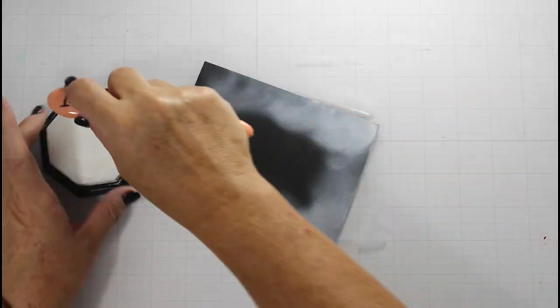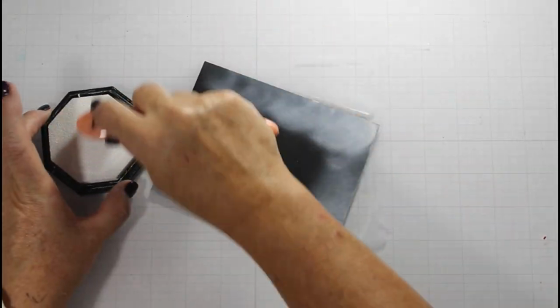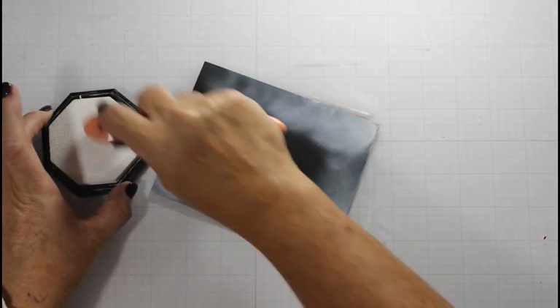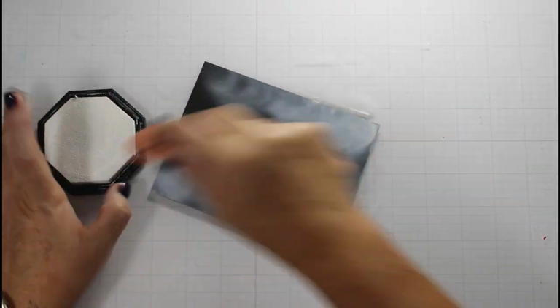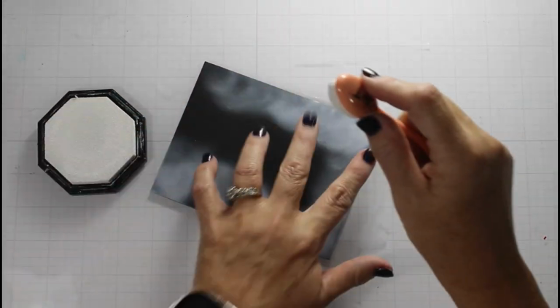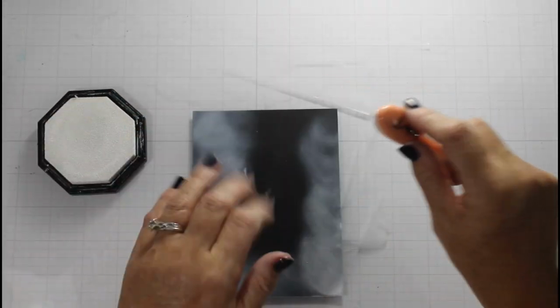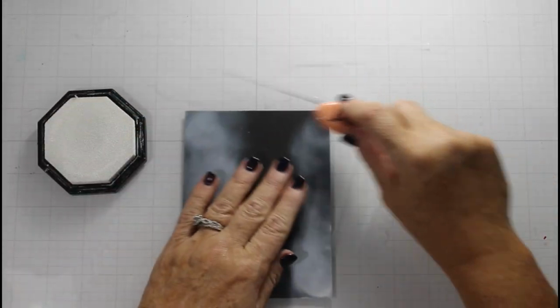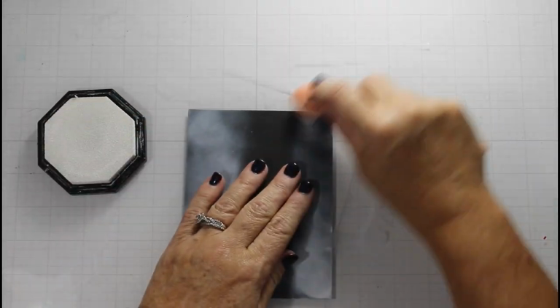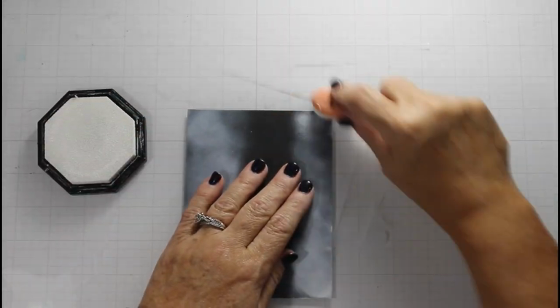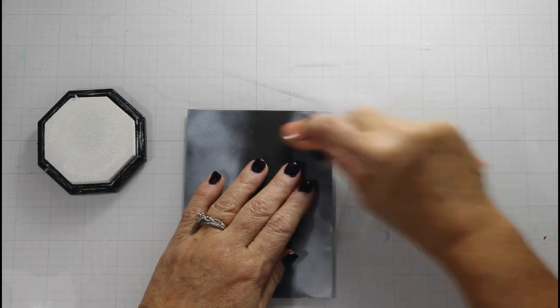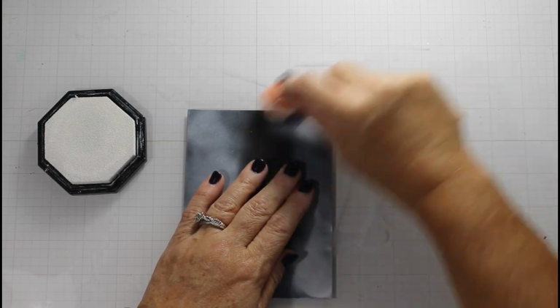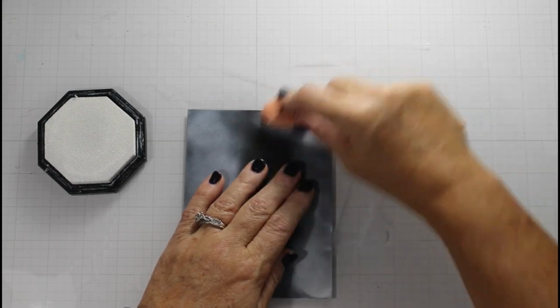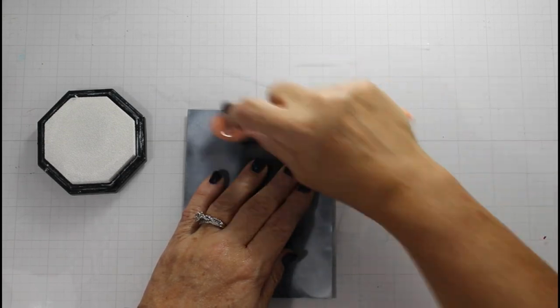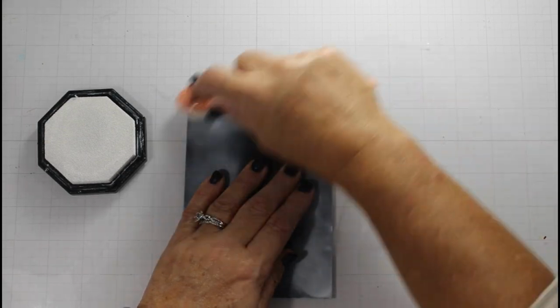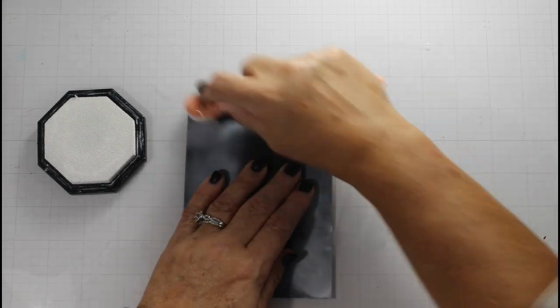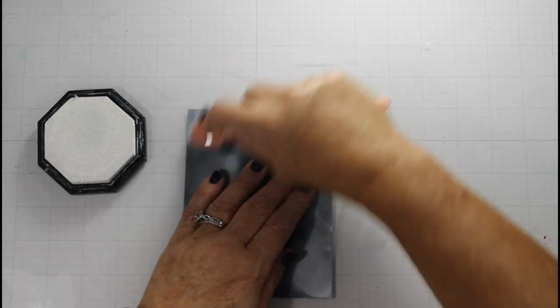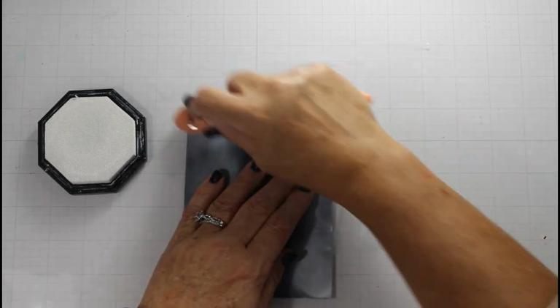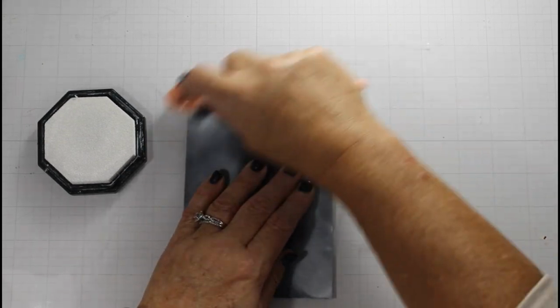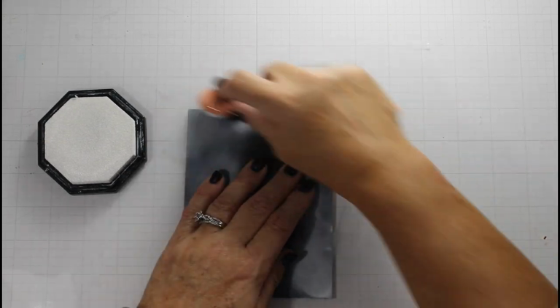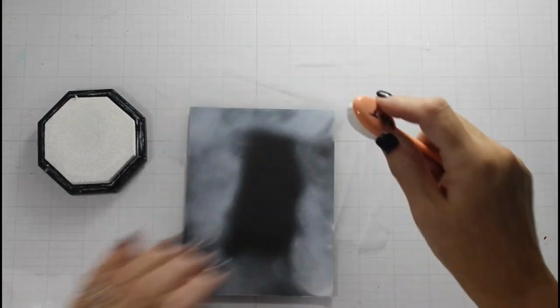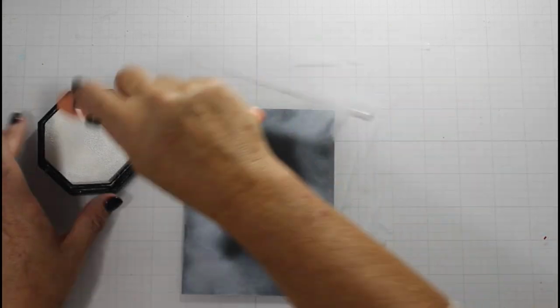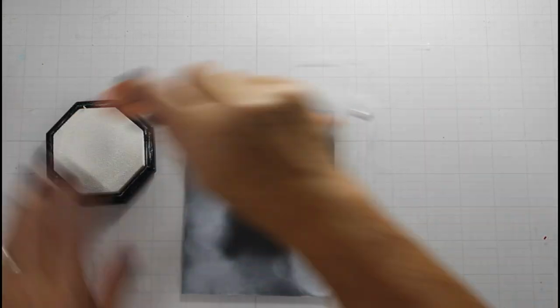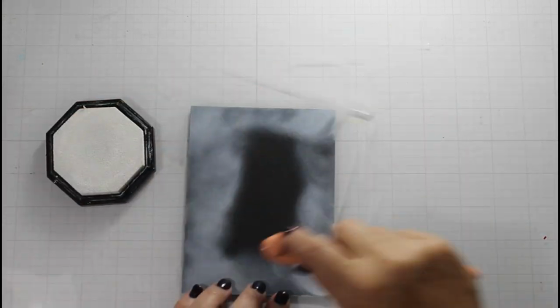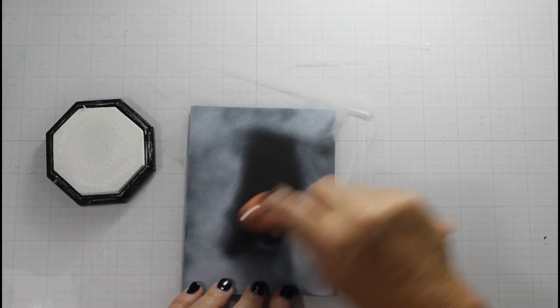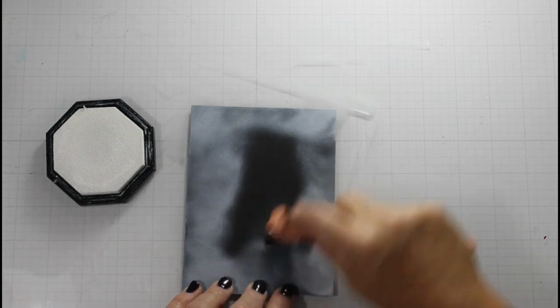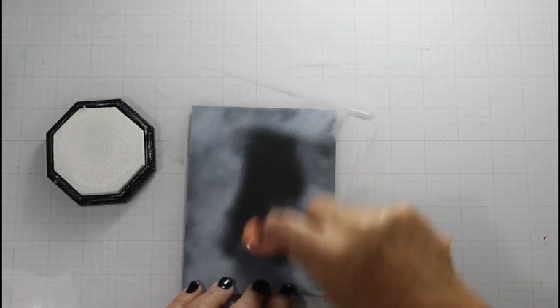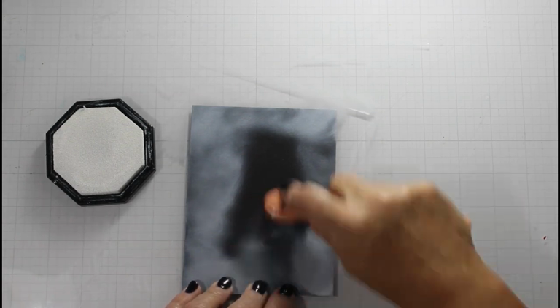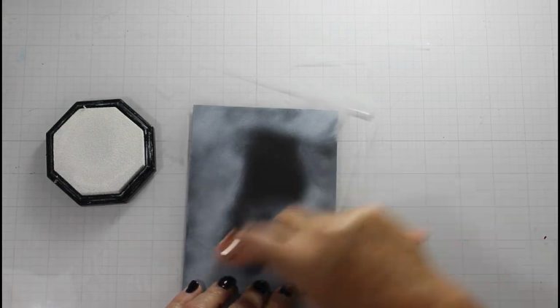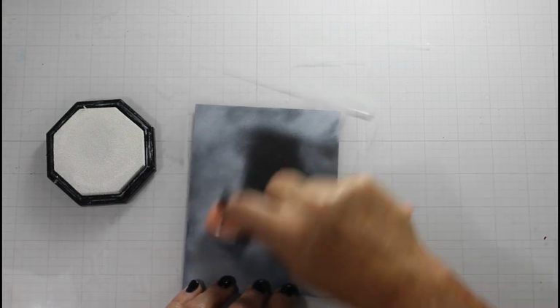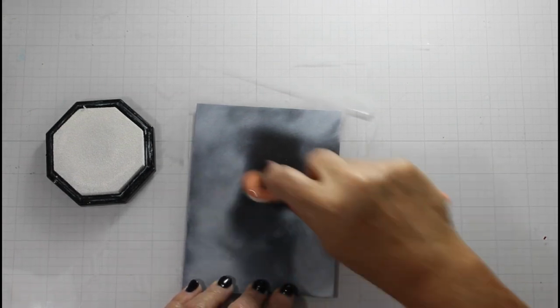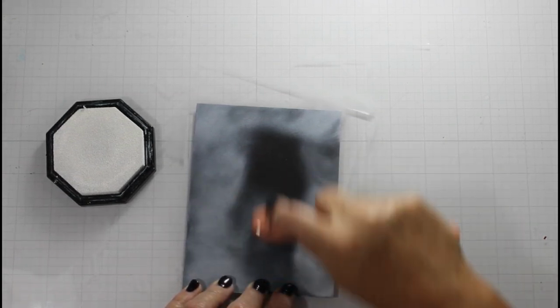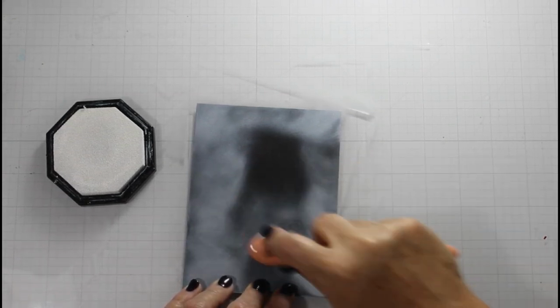I write the word 'white' on top of it so that I never screw up. Now, you know as soon as I say that I will screw up, but we'll see if that happens.